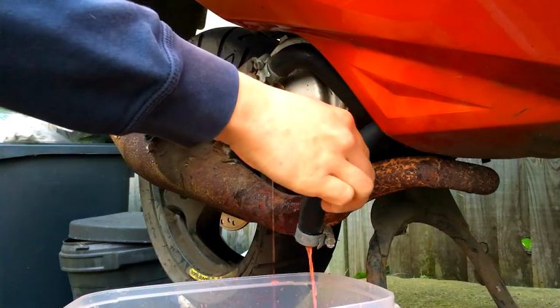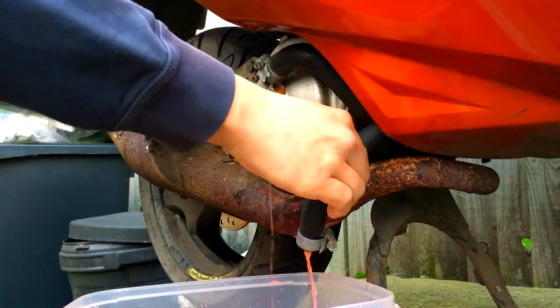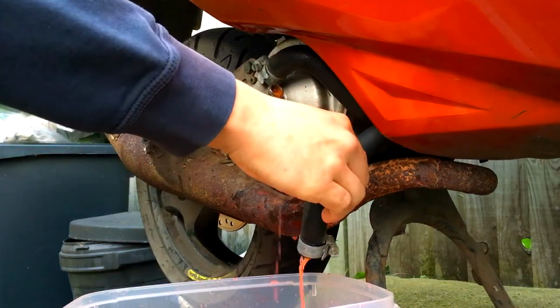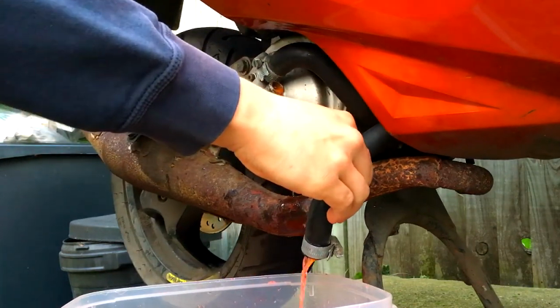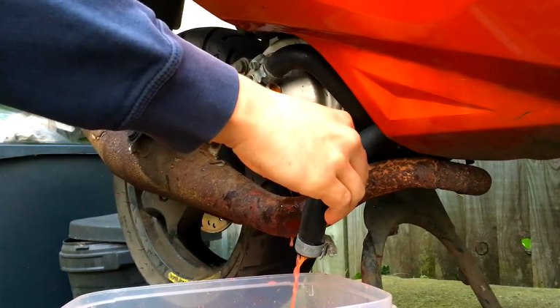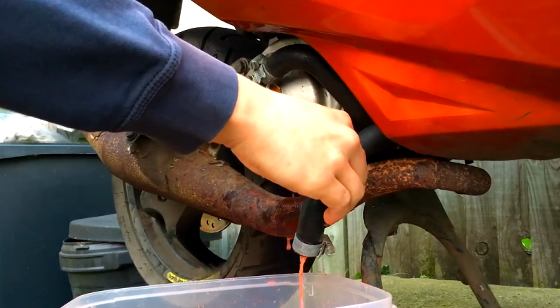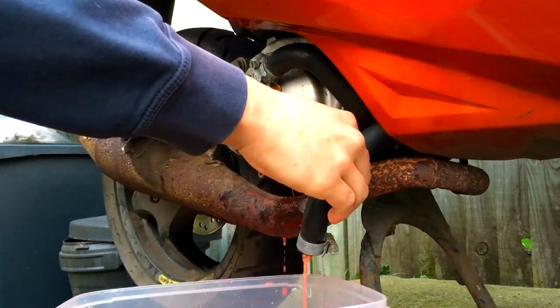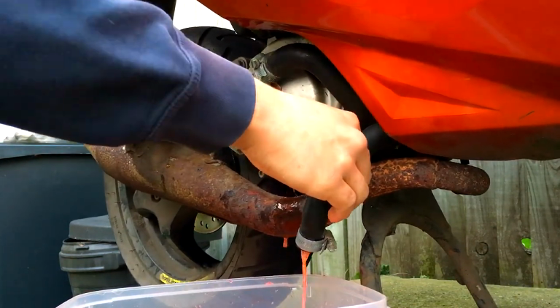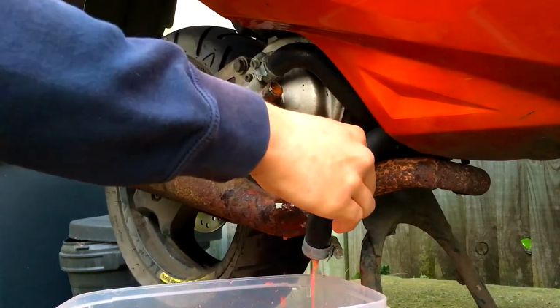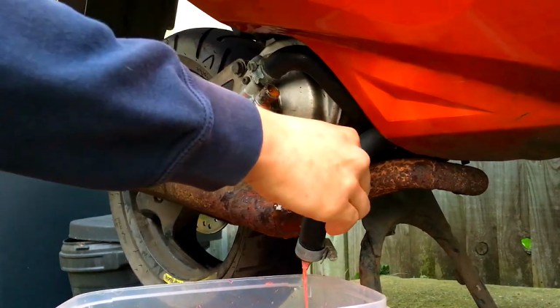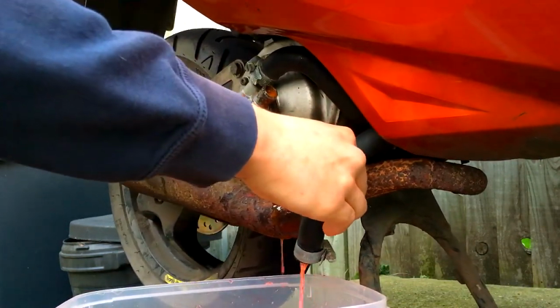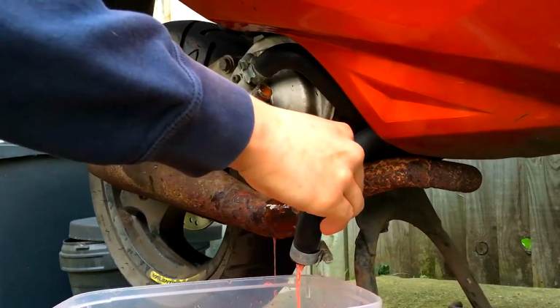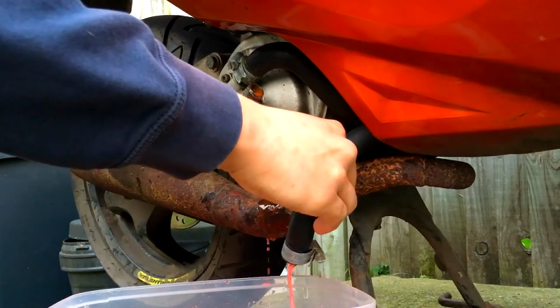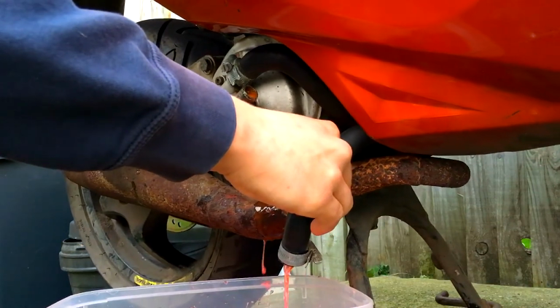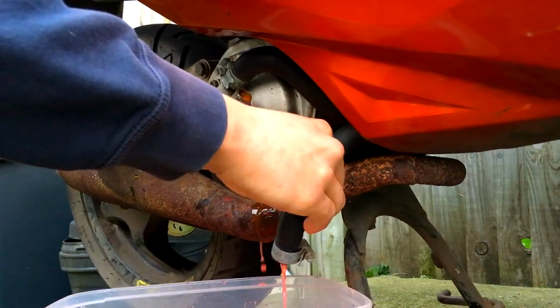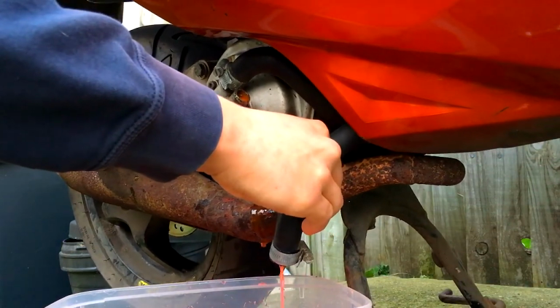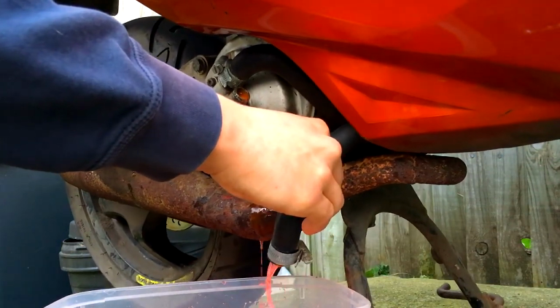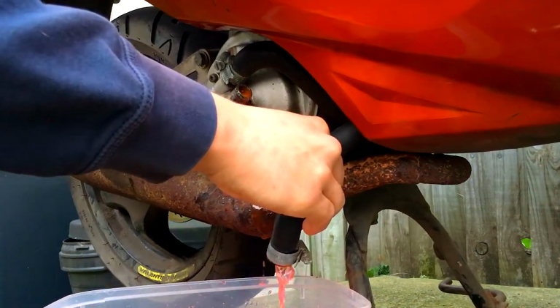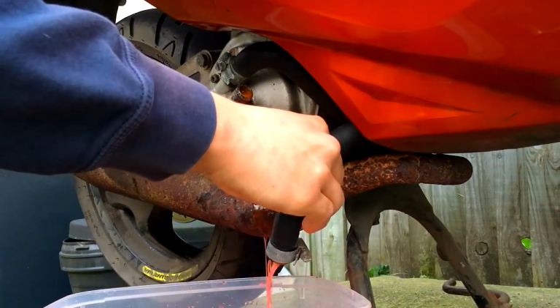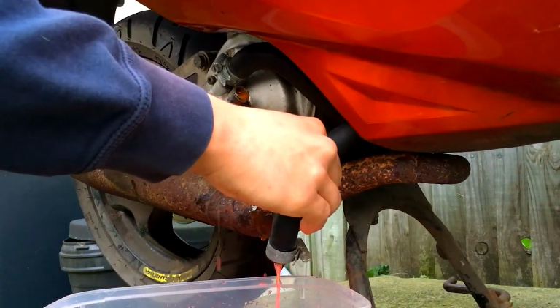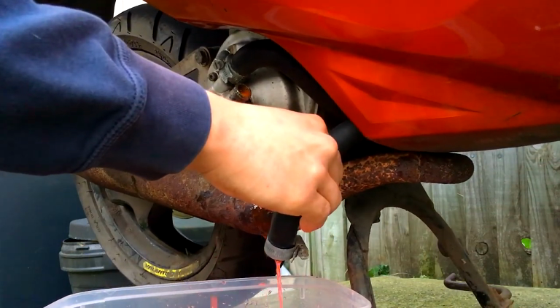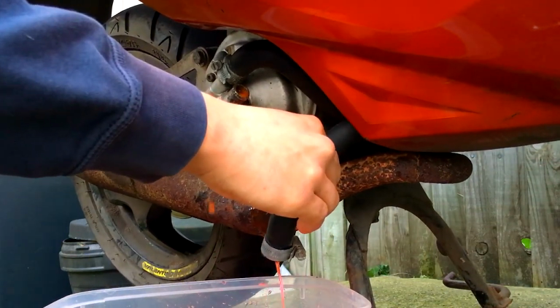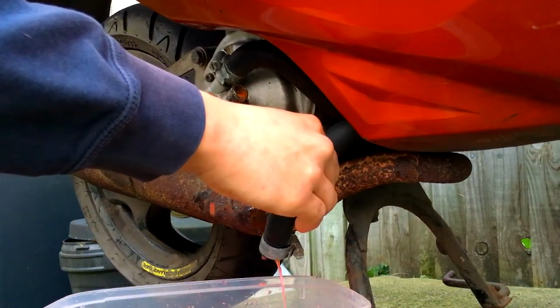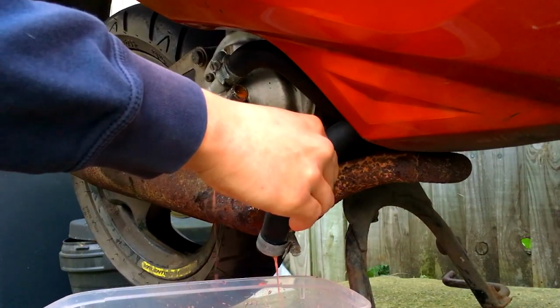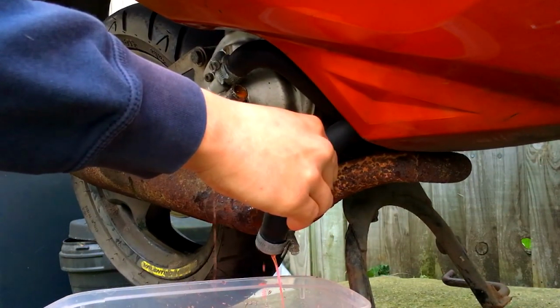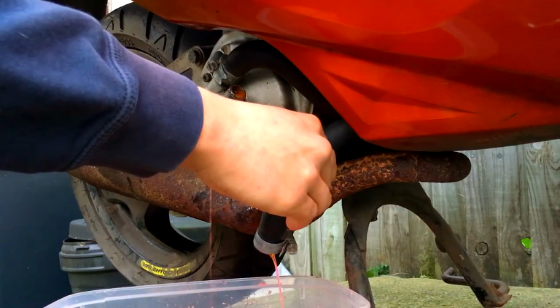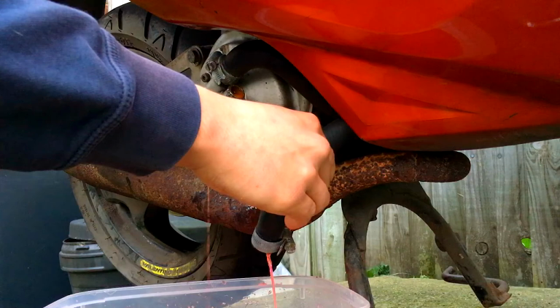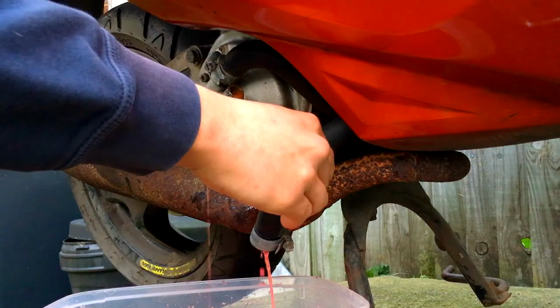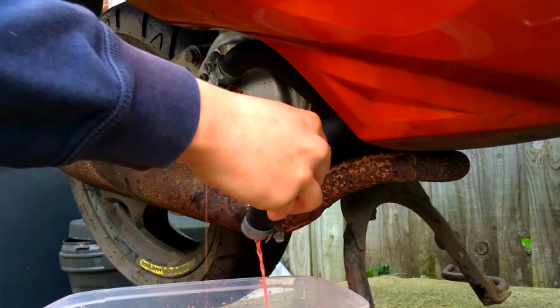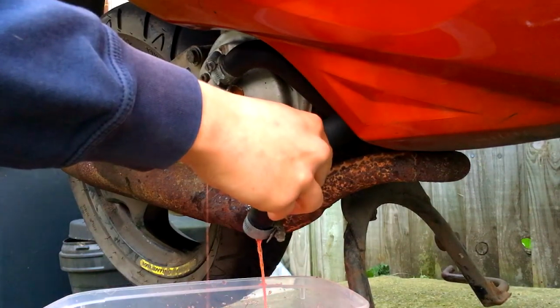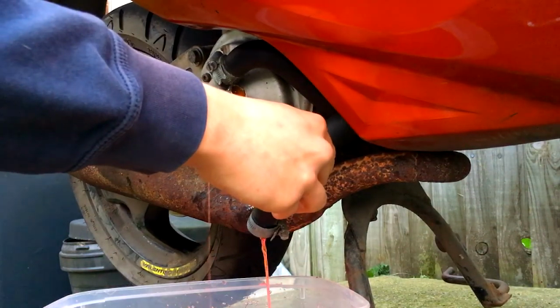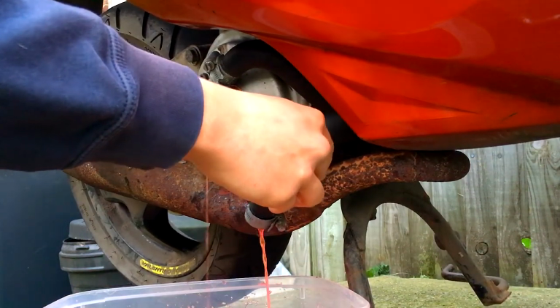Including tipping the bike — you can tip the bike over to get as much of the coolant out as you can.